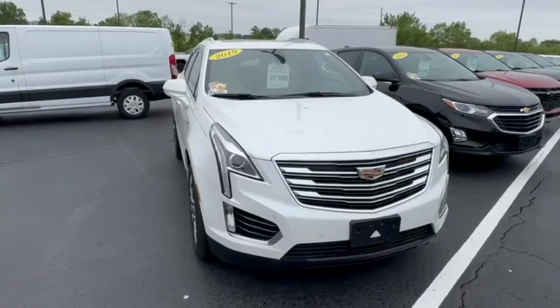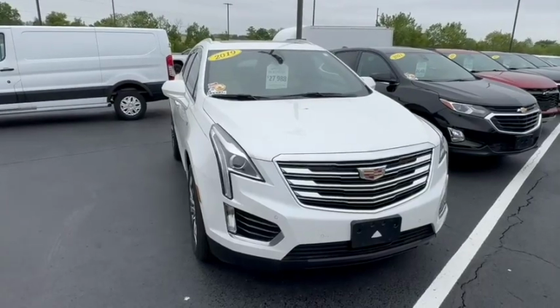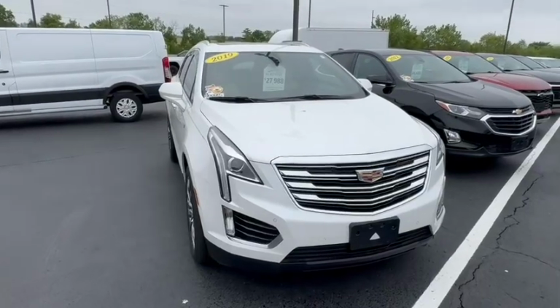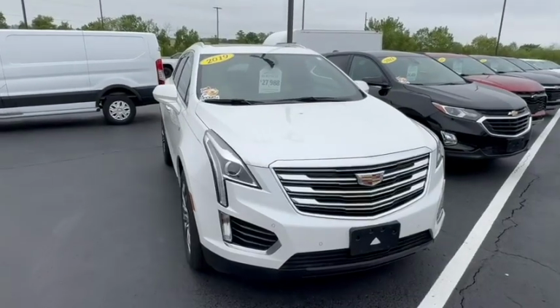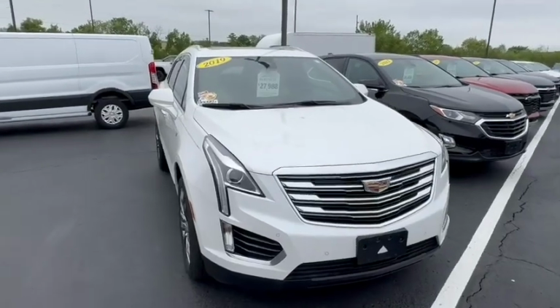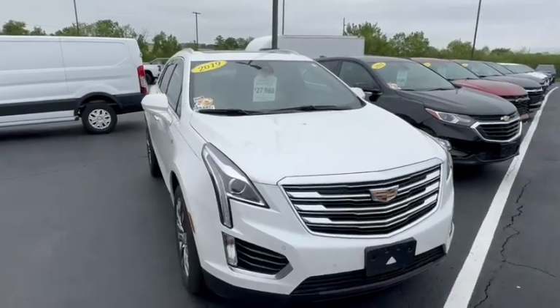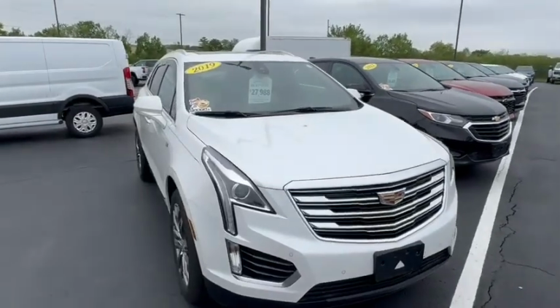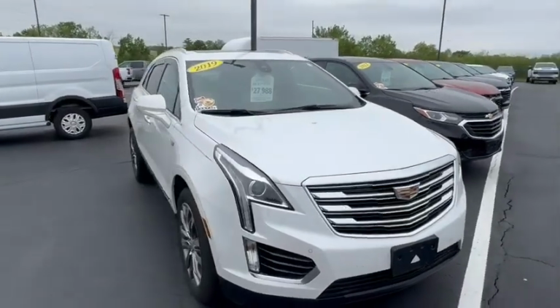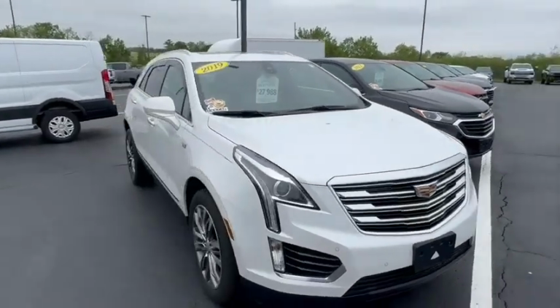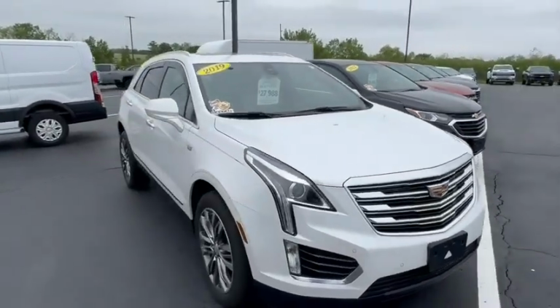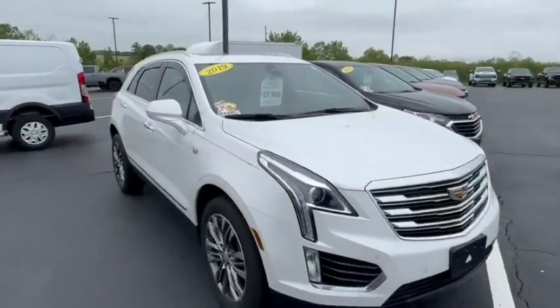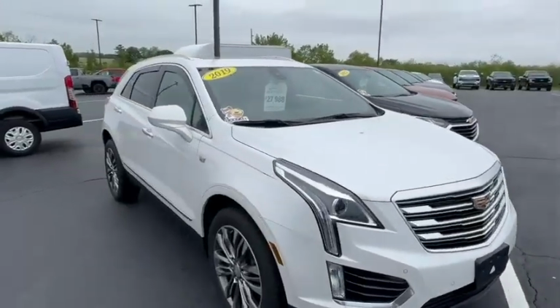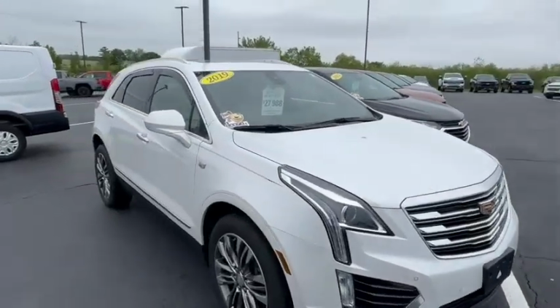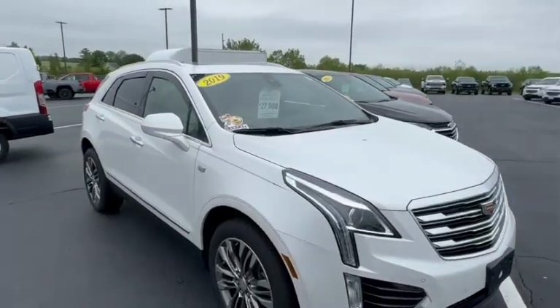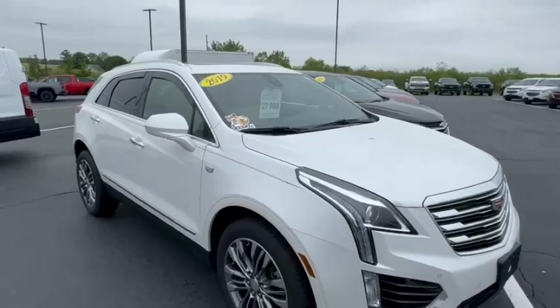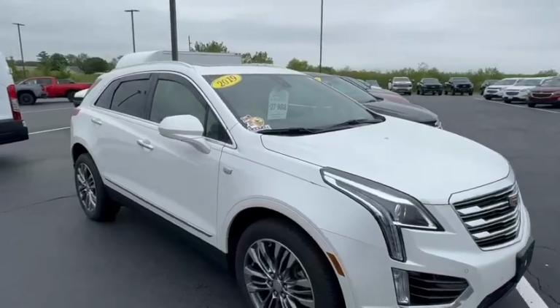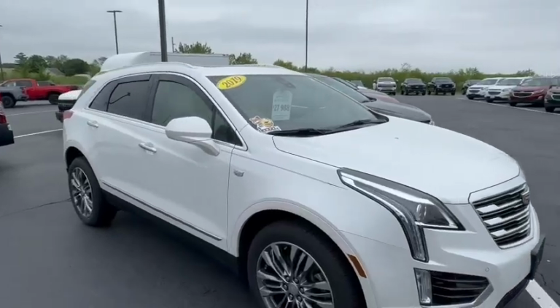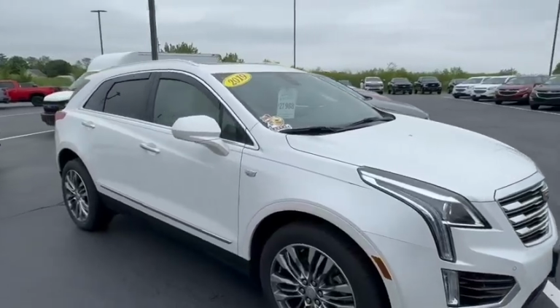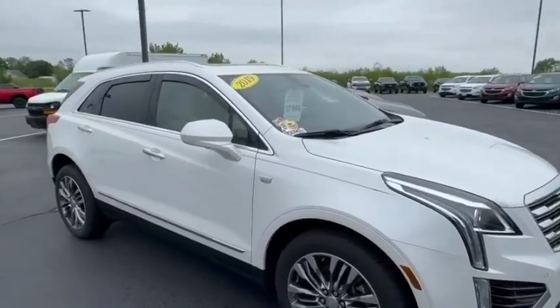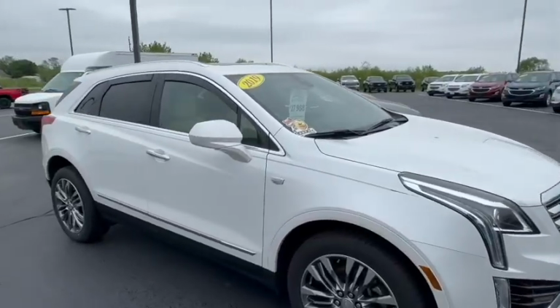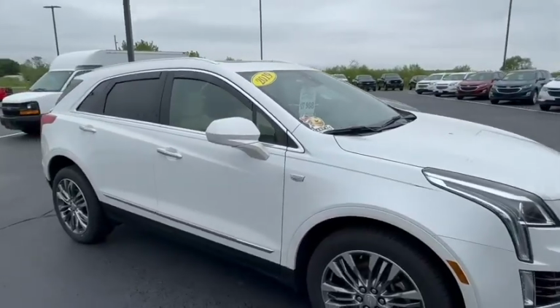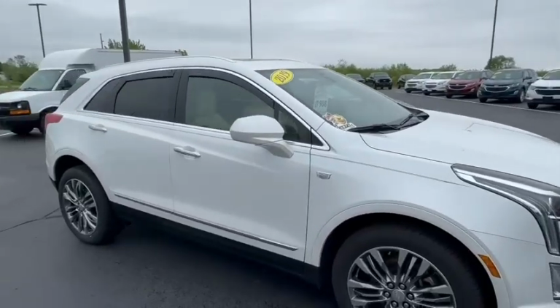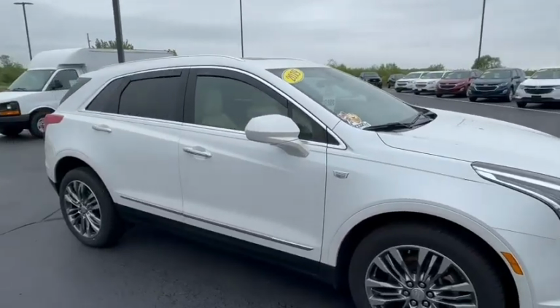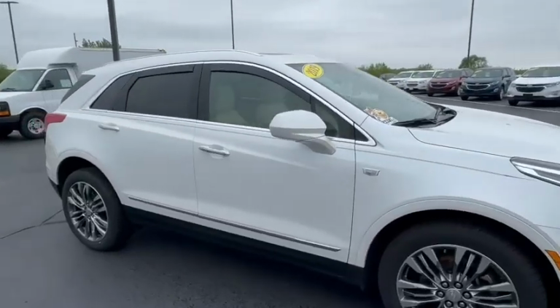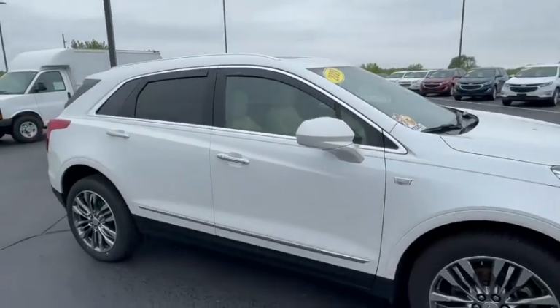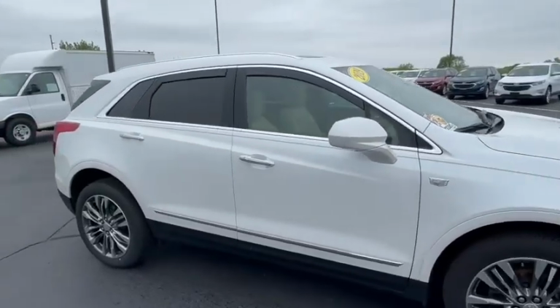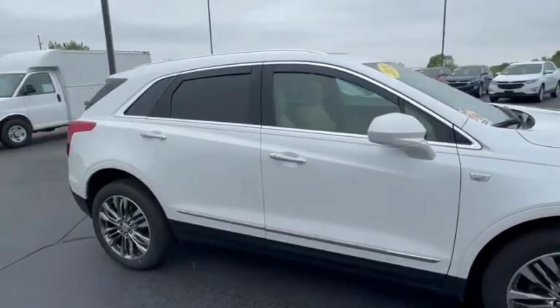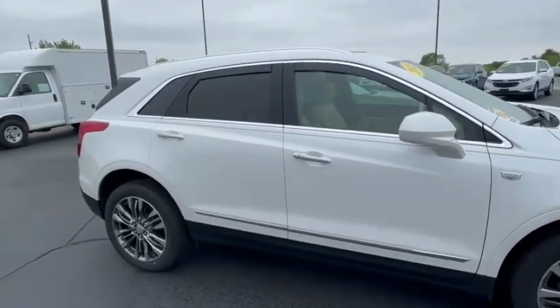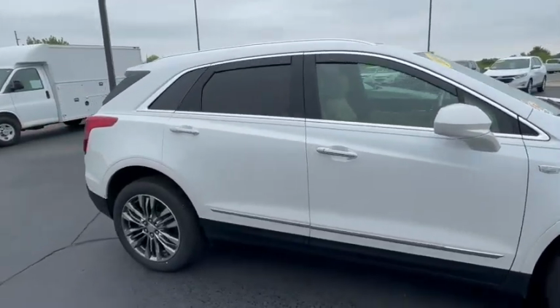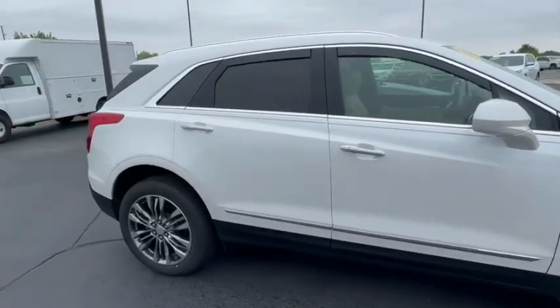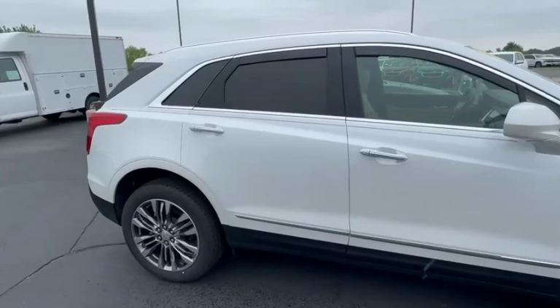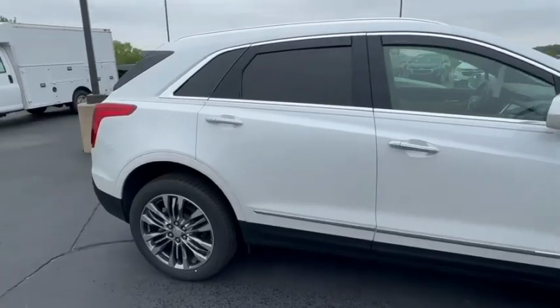Hey, good morning, Katie. My name is Jared out at Burna Chevrolet in Orferville. I was doing a quick video on our 2019 Cadillac XT5.